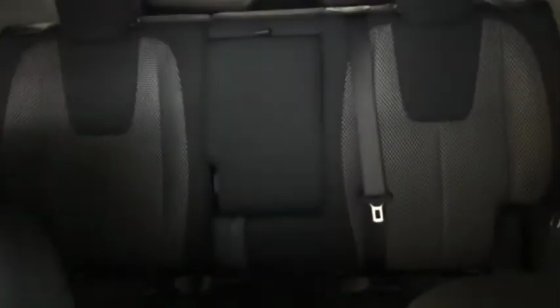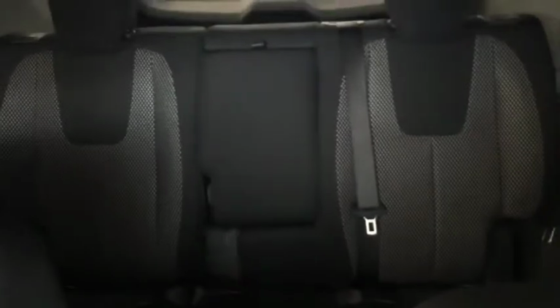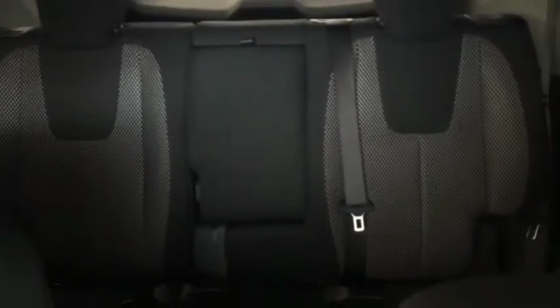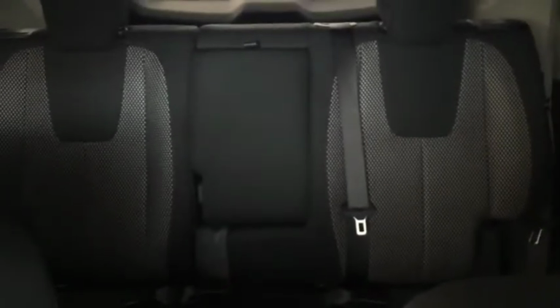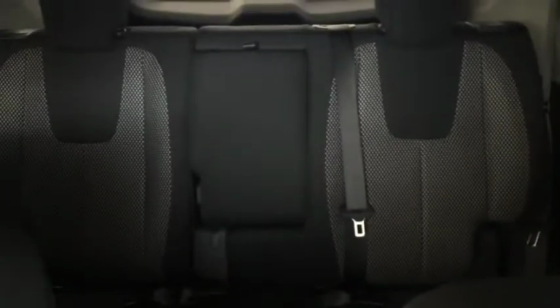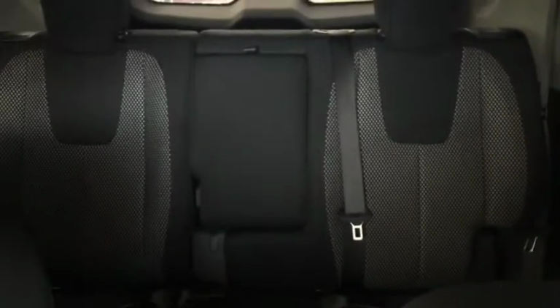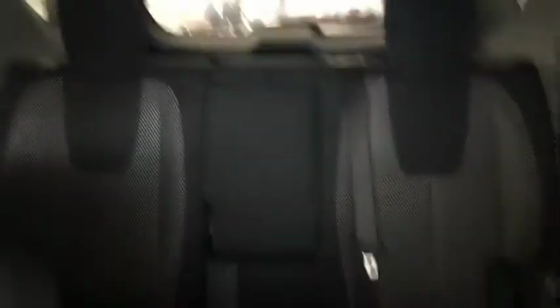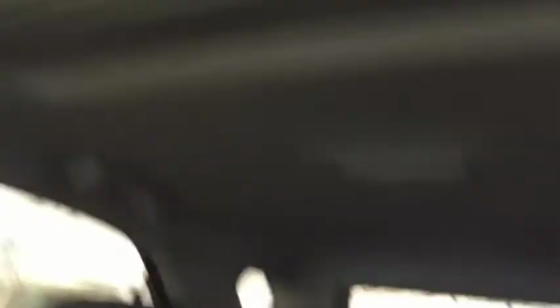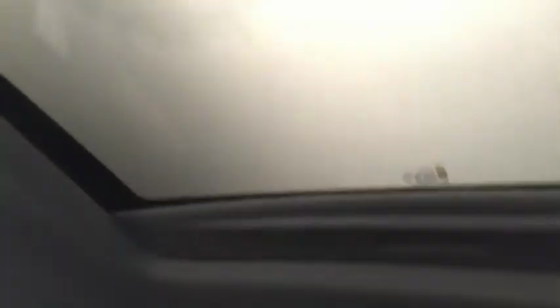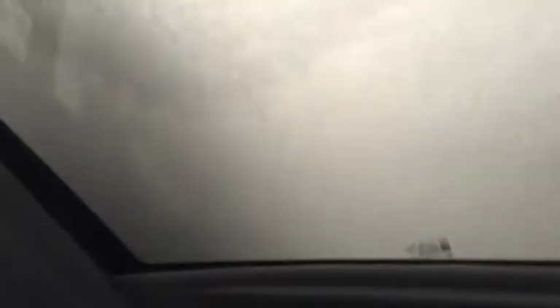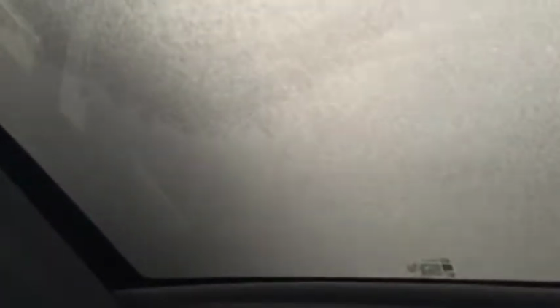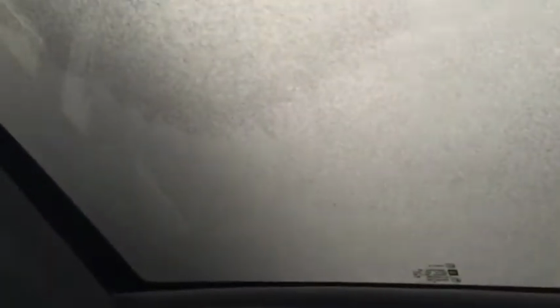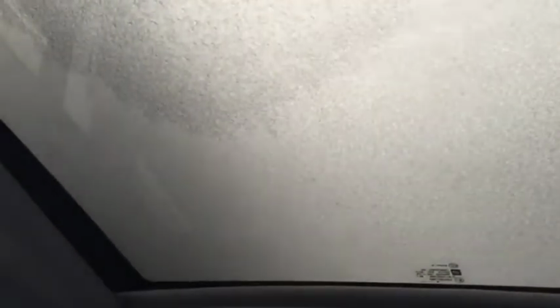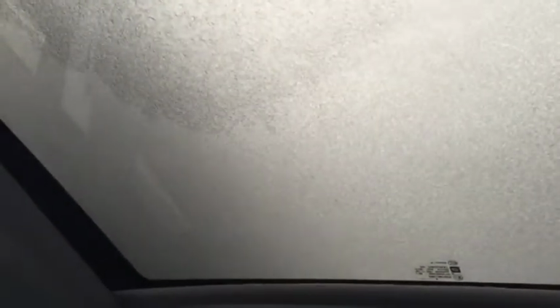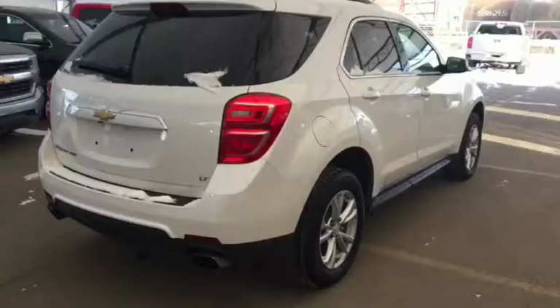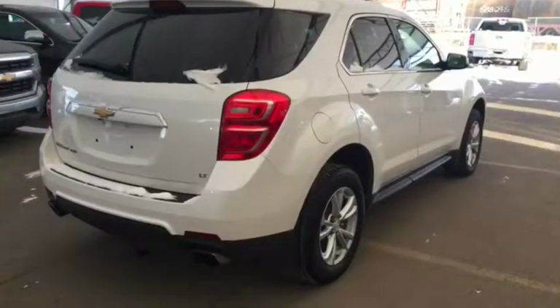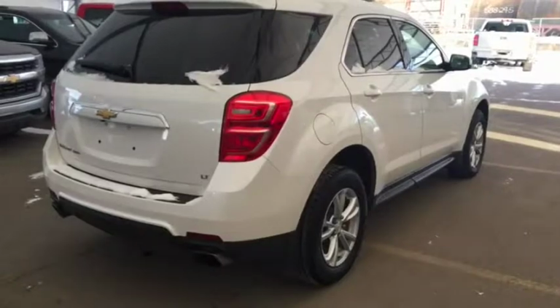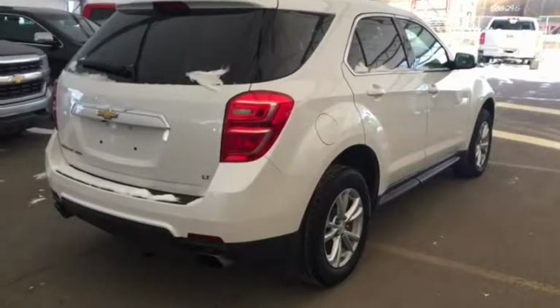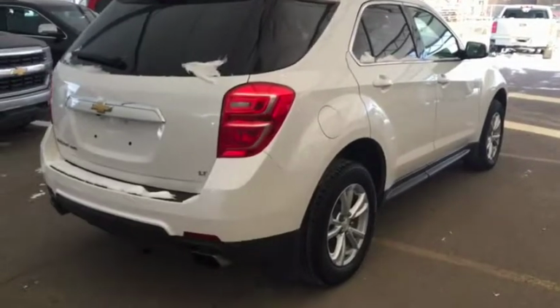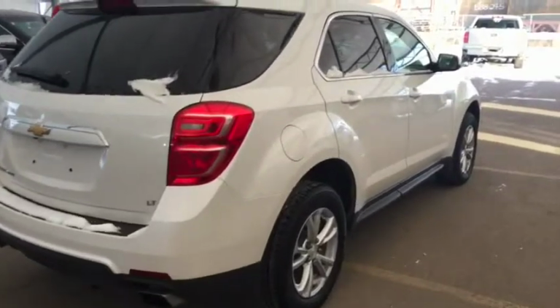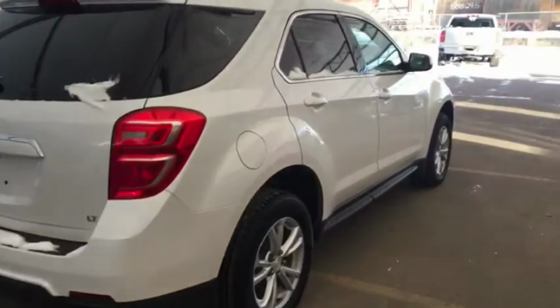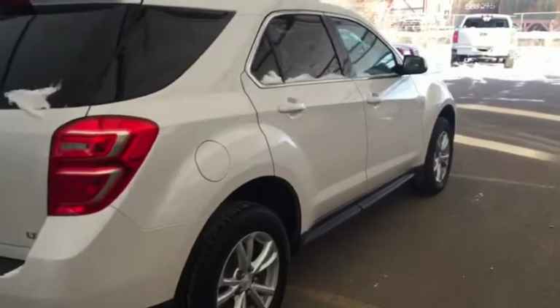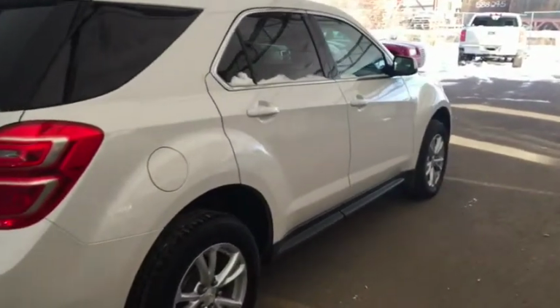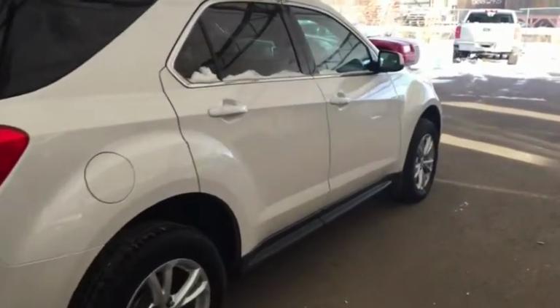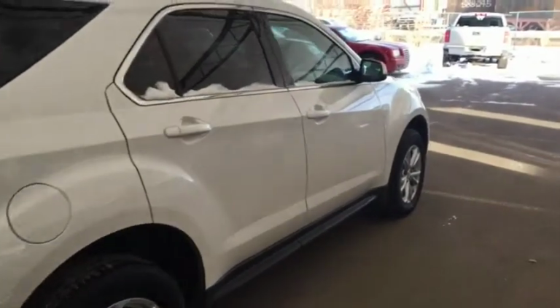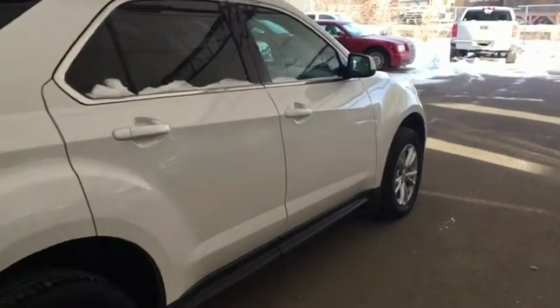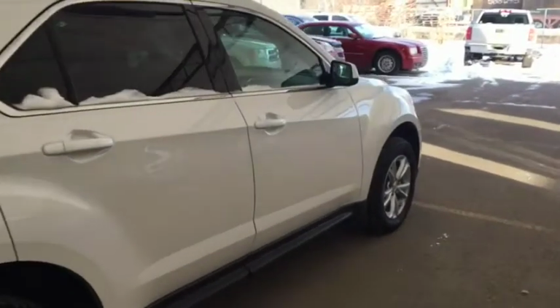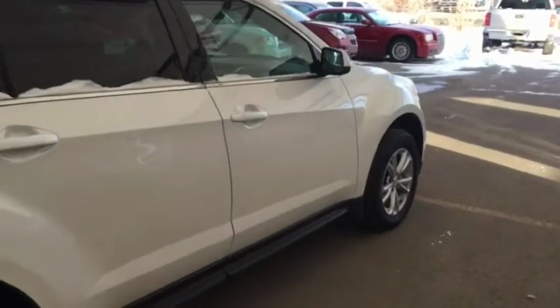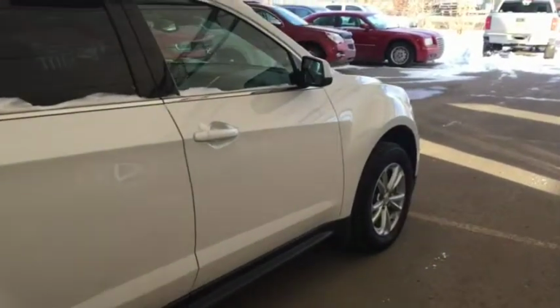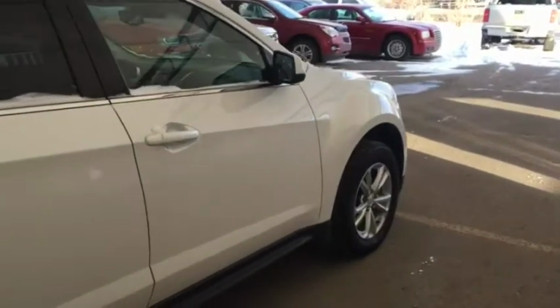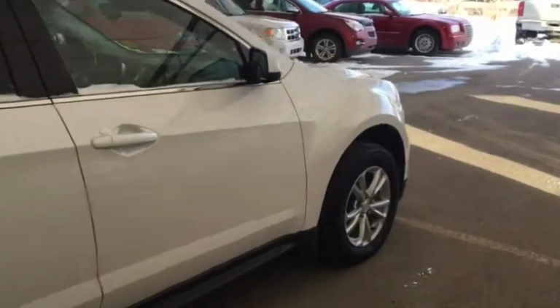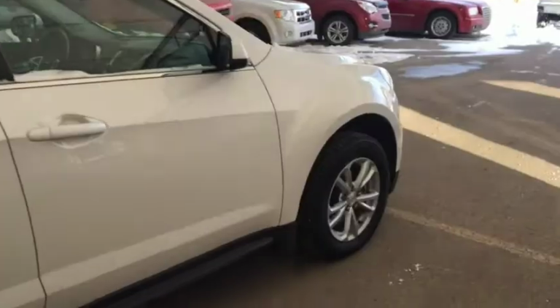Comfortable seating for five with plenty of rear cargo space, sunroof, and much more. So don't miss out — hurry in or give us a call today at Davis Chevrolet to book your test drive.